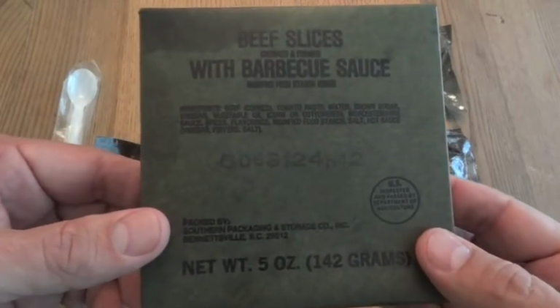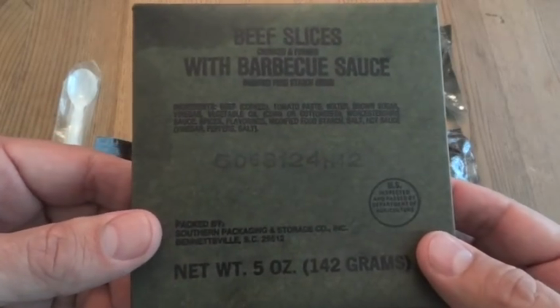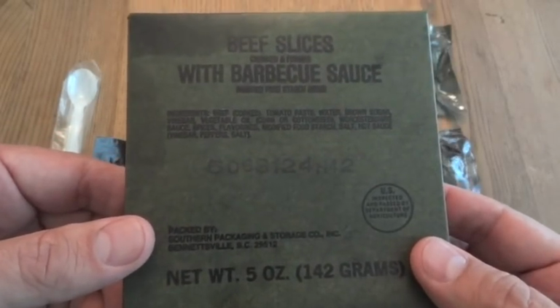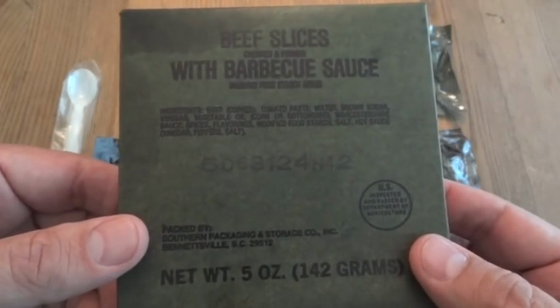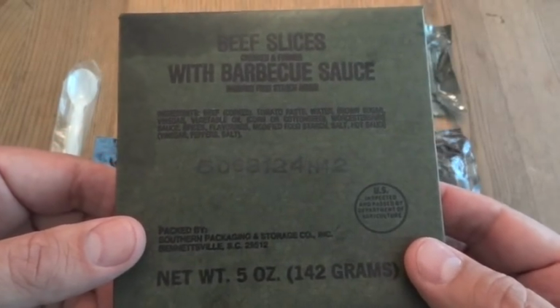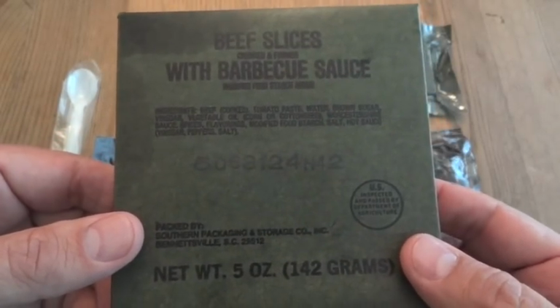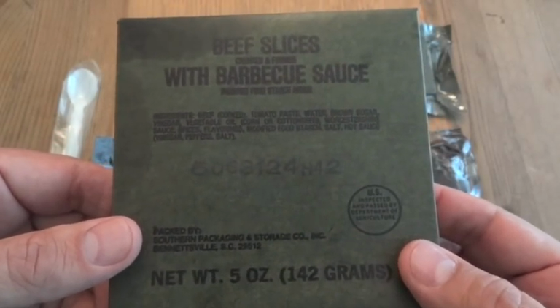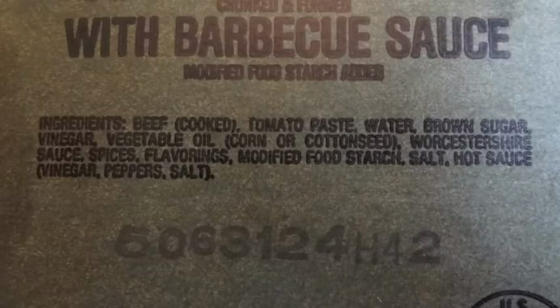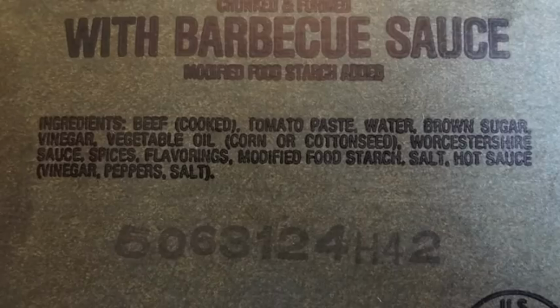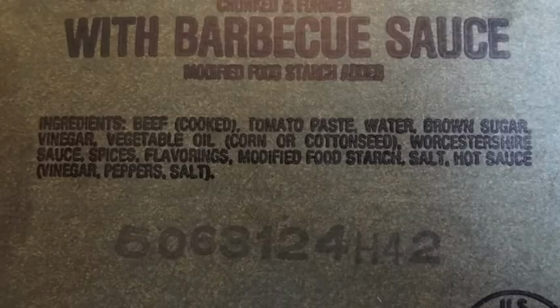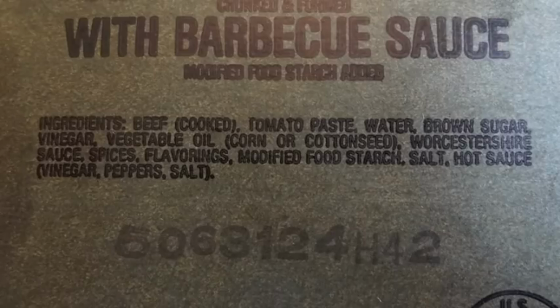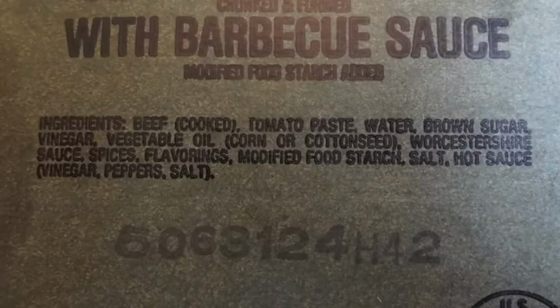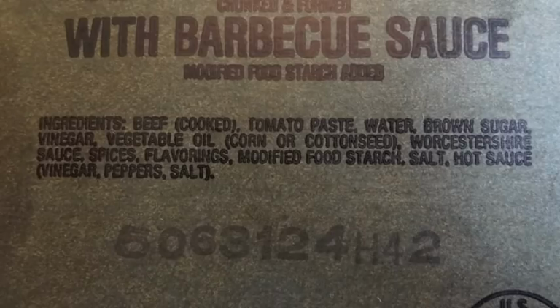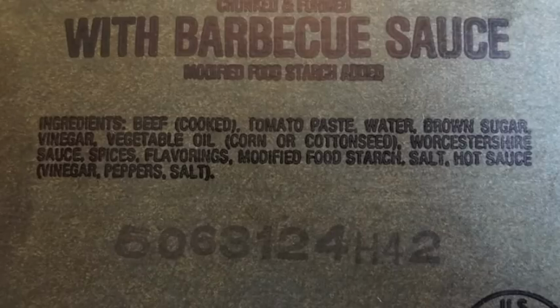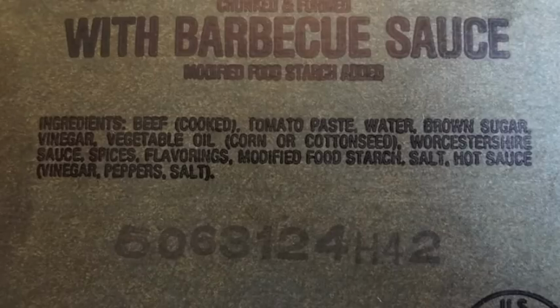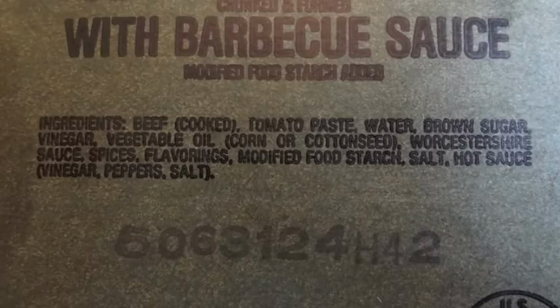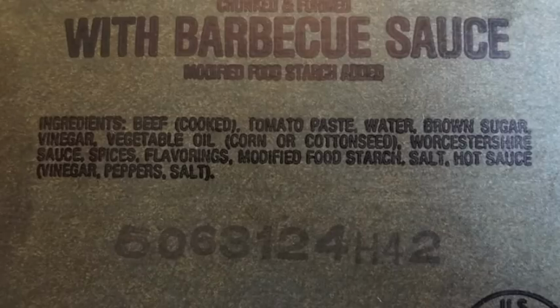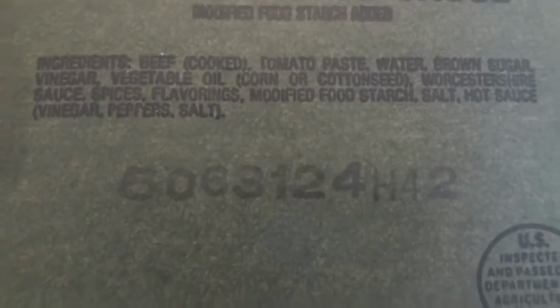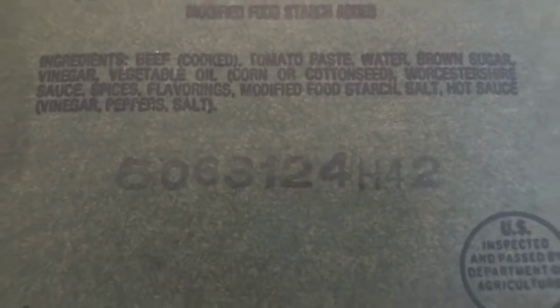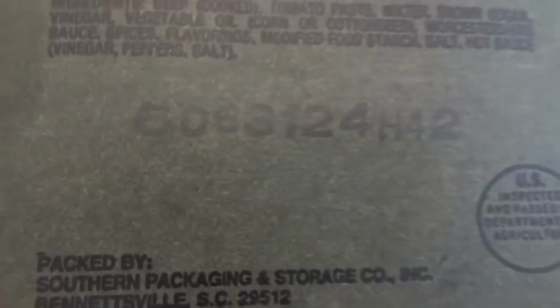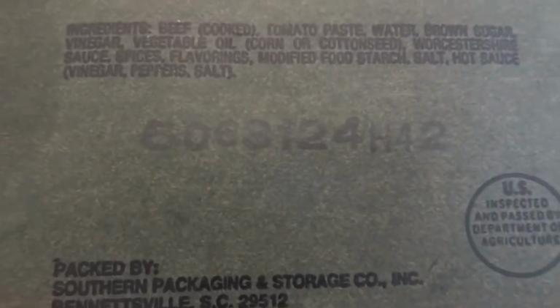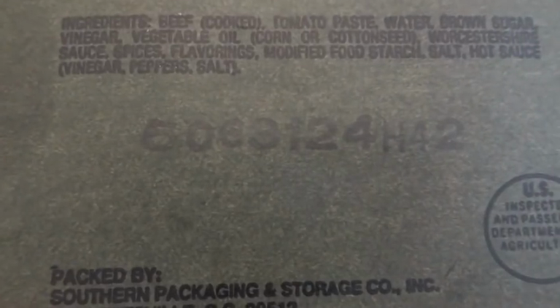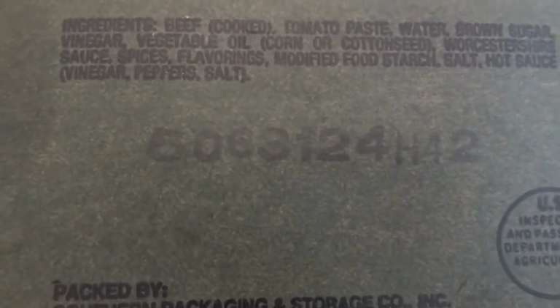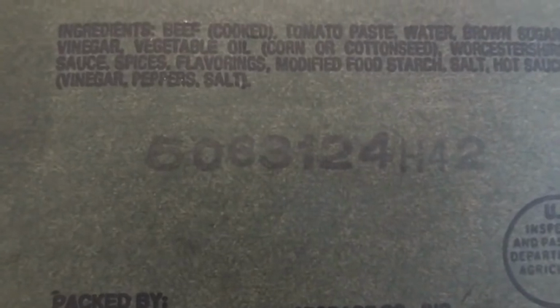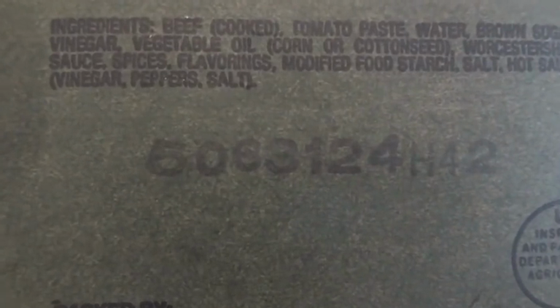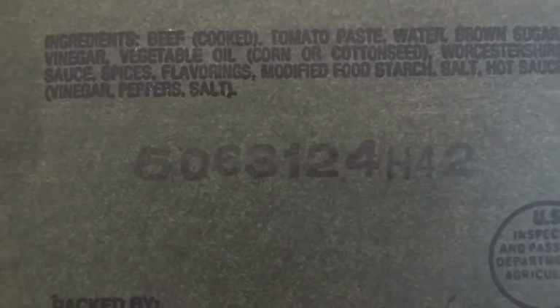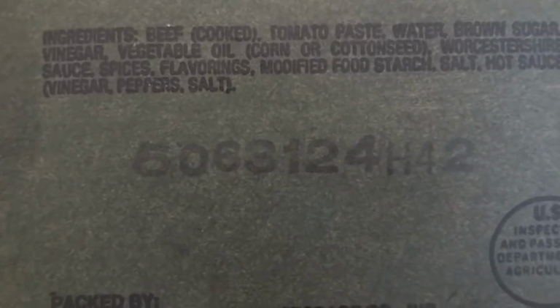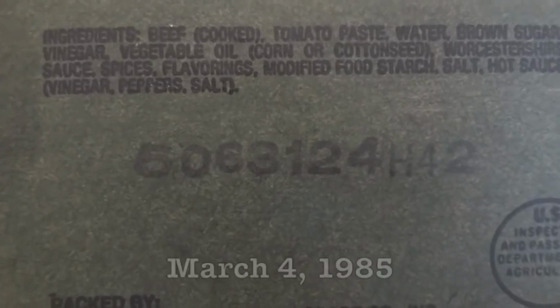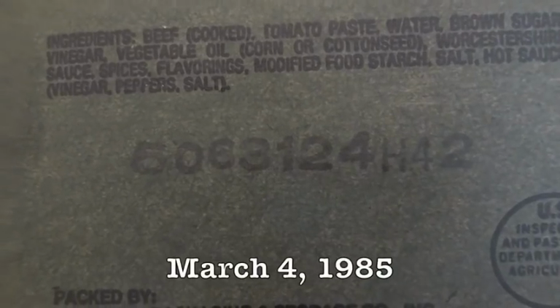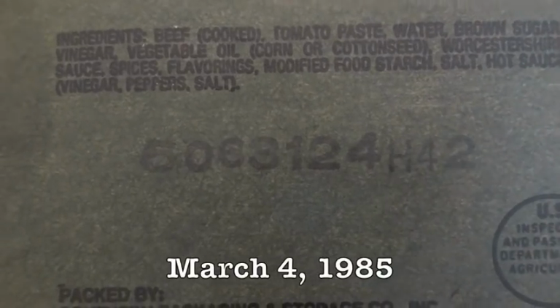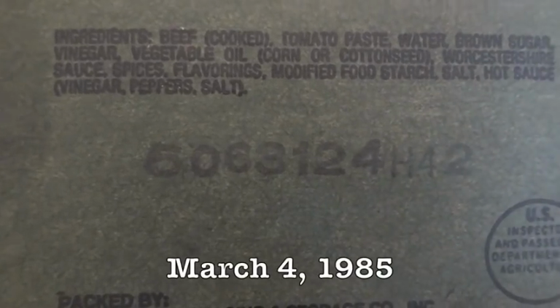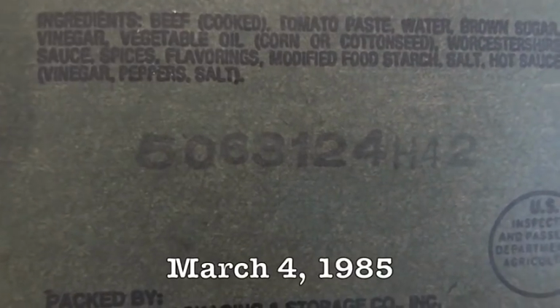Here we have the entree — beef slices with barbecue sauce. It has the ingredients listed on it. The date code is 5063, which means it was packaged on the 63rd day of 1985.